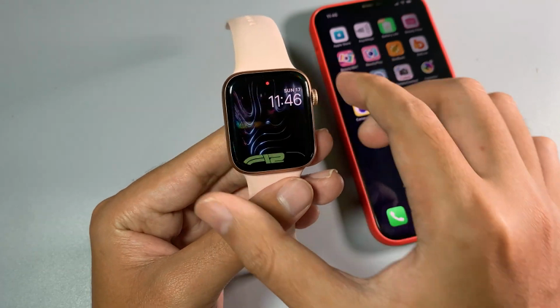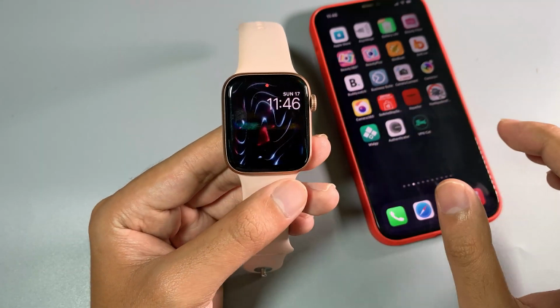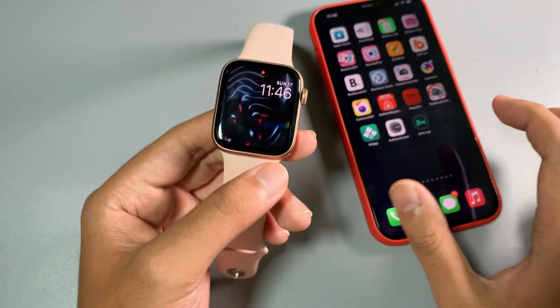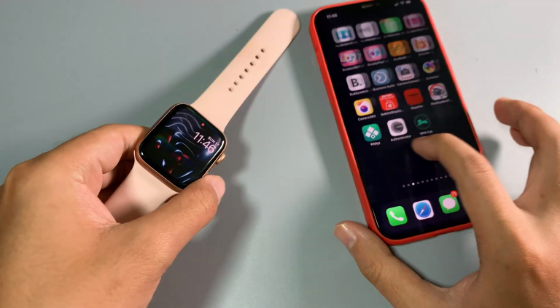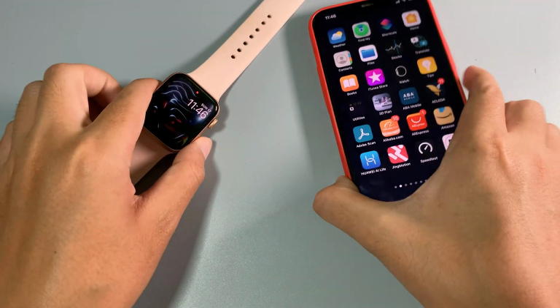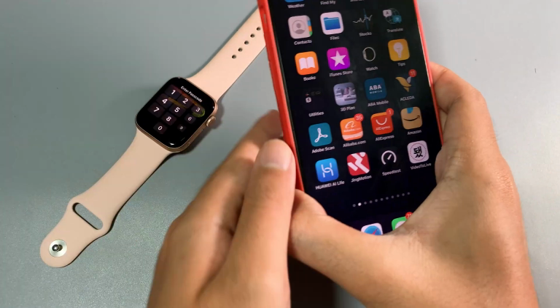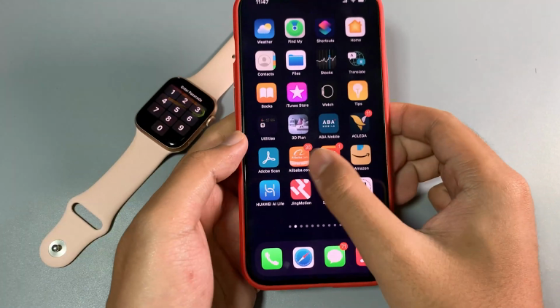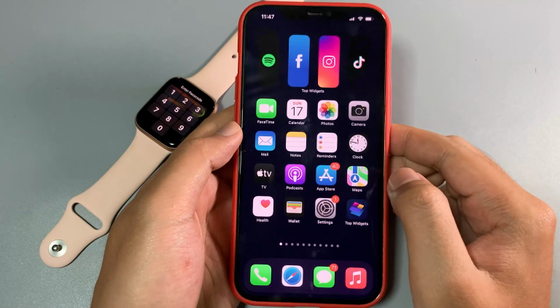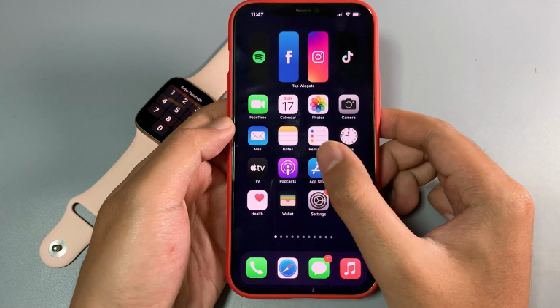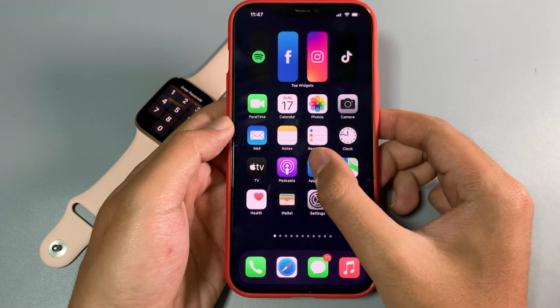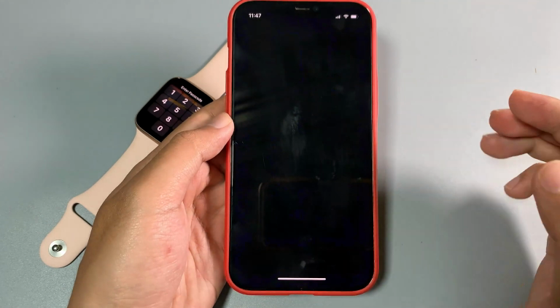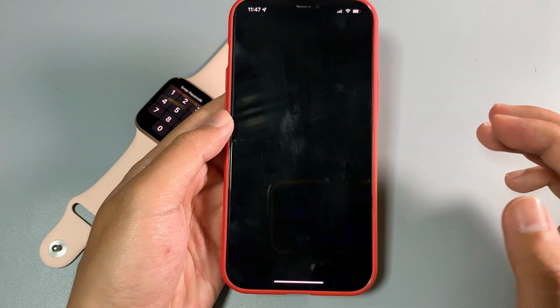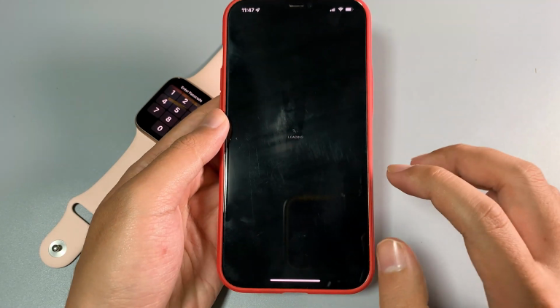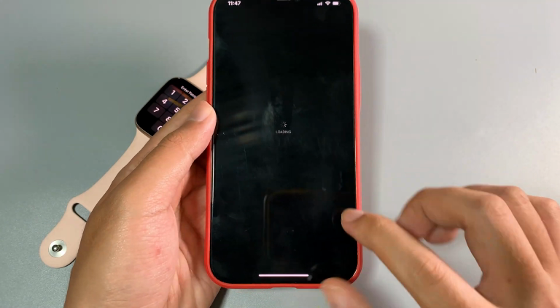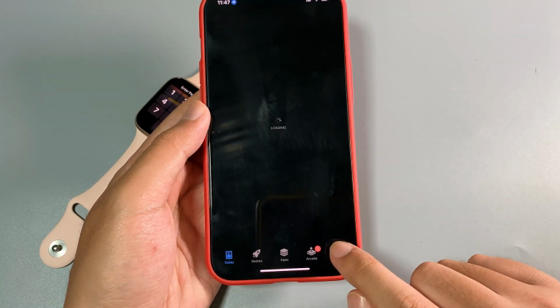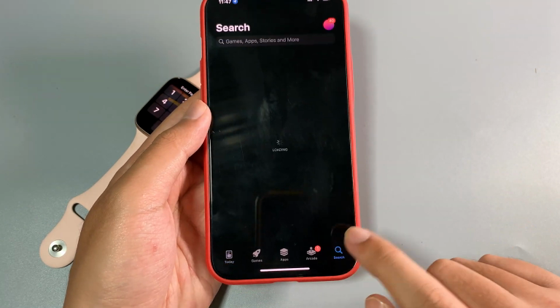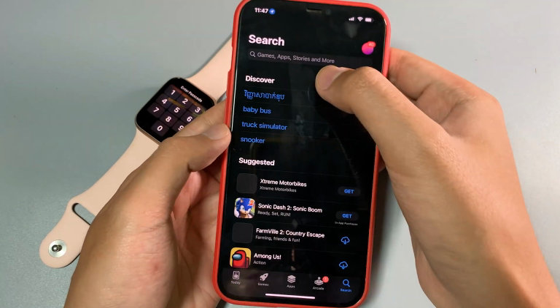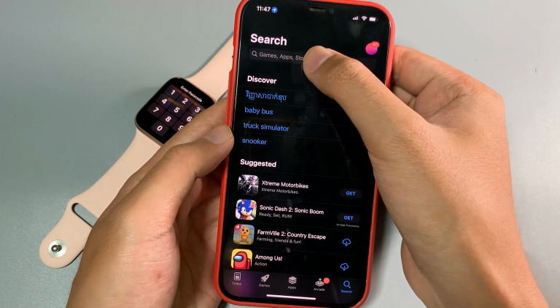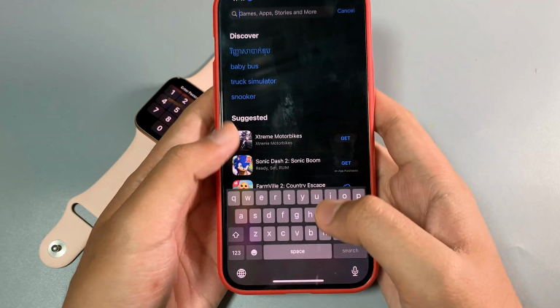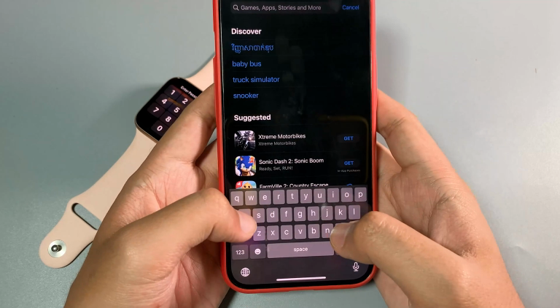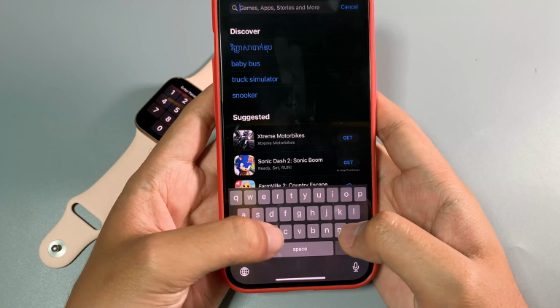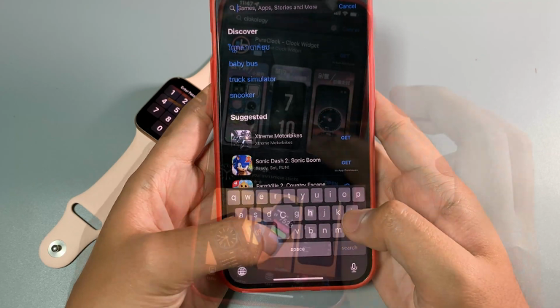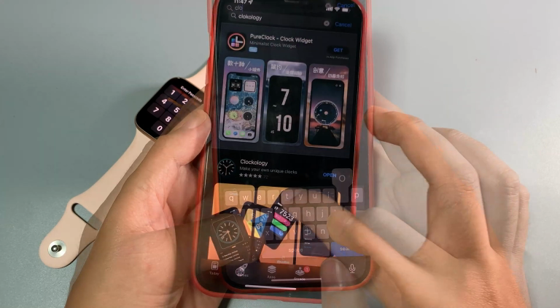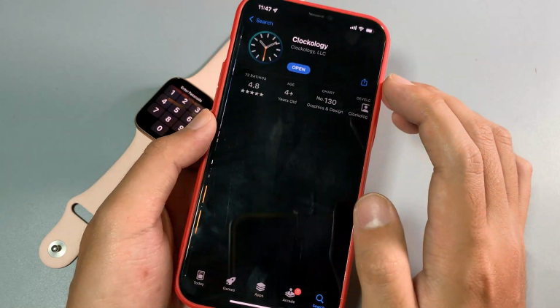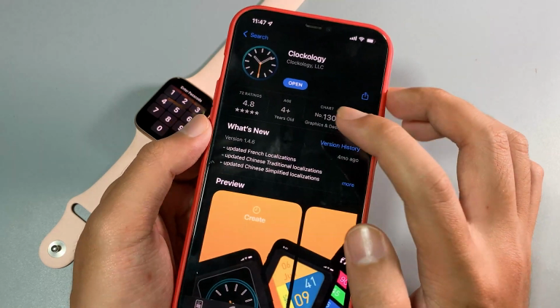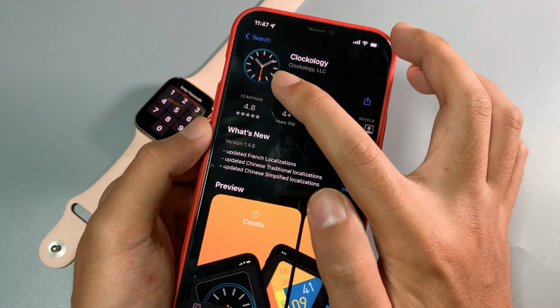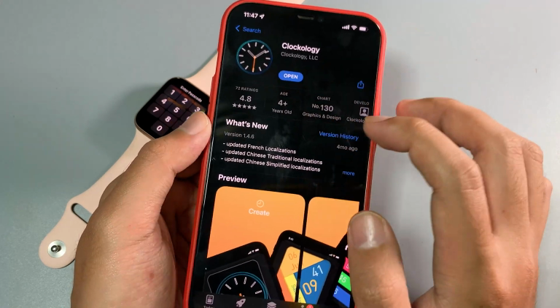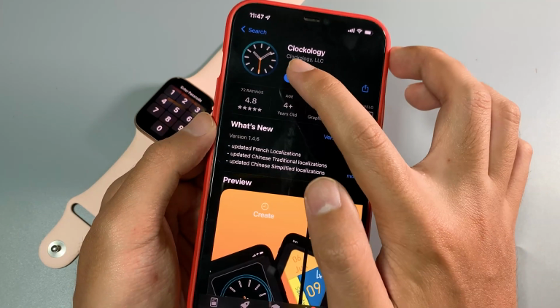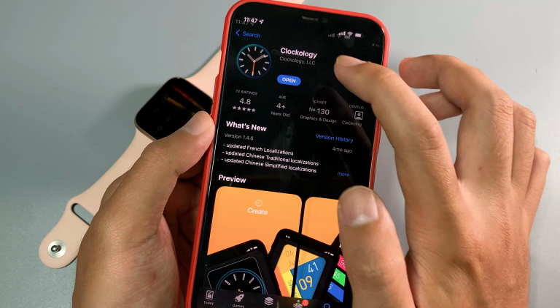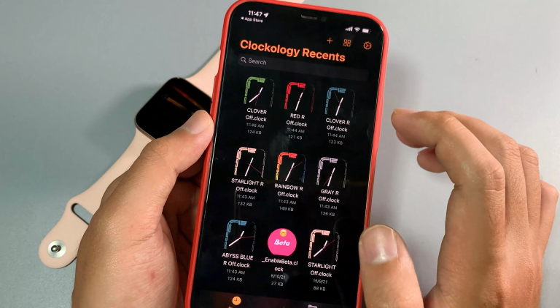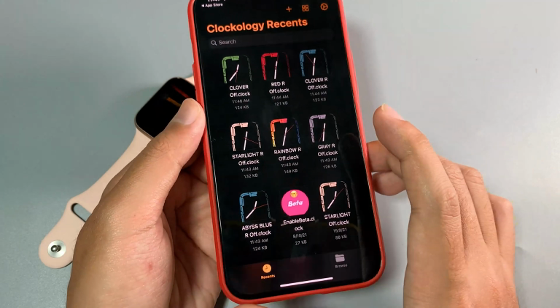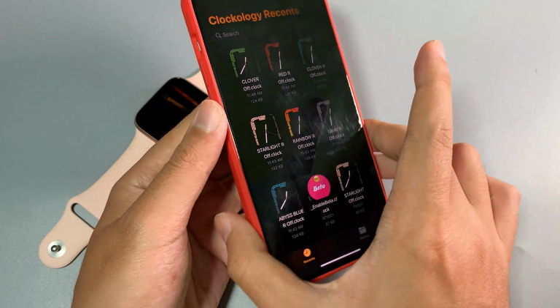Let me show you how you can get it. First, you need to download the app called Clockology, which you can get from the App Store. It is a free app that lets you install any custom watch face. Go ahead and open Clockology — make sure you download it first, then open it.